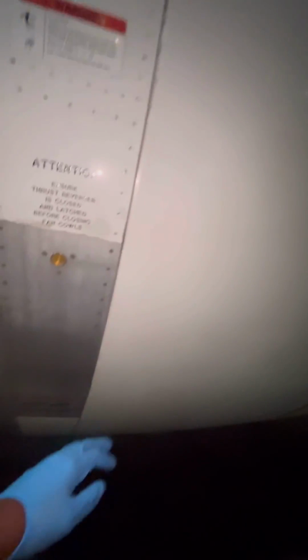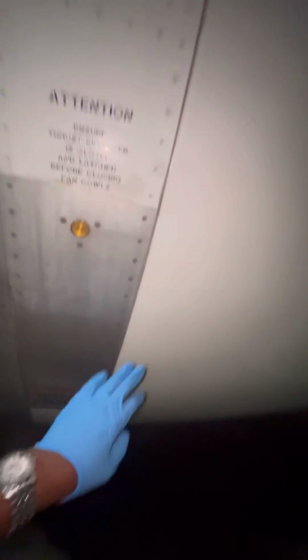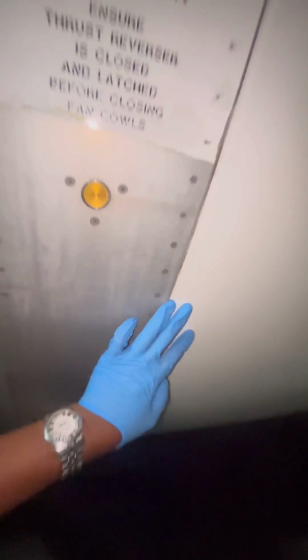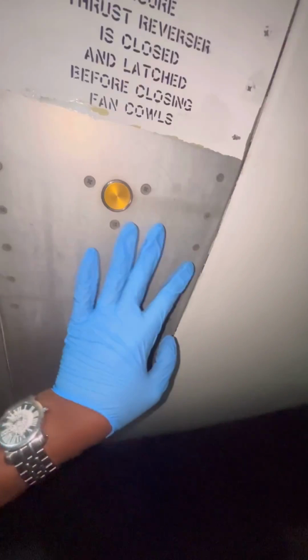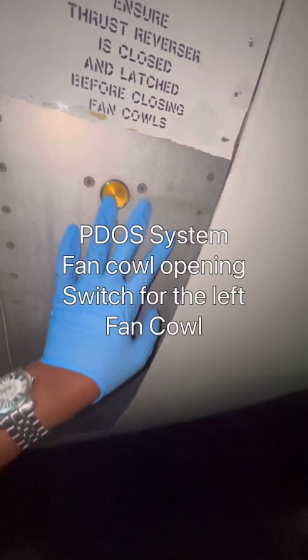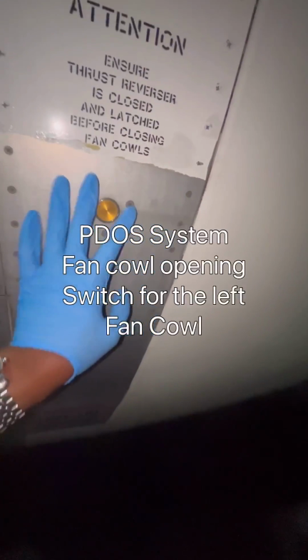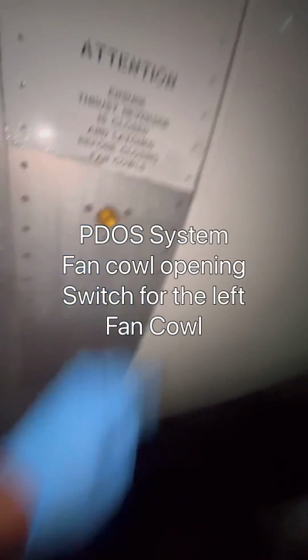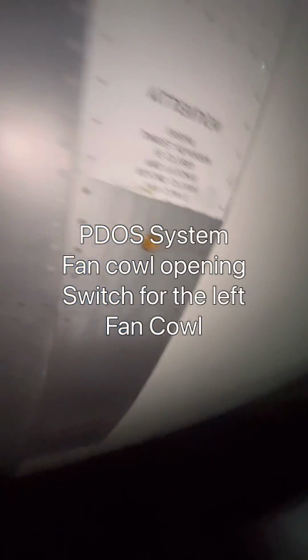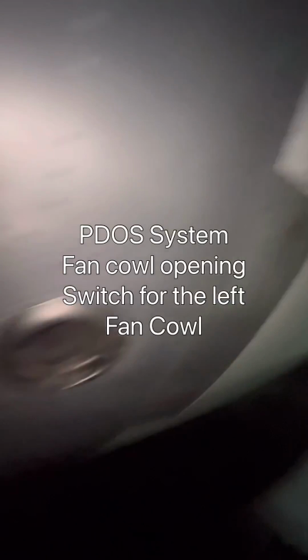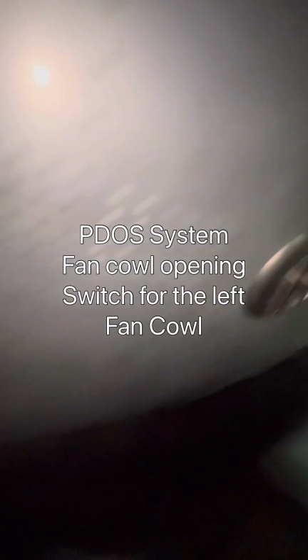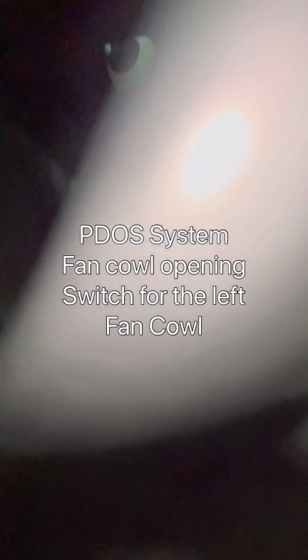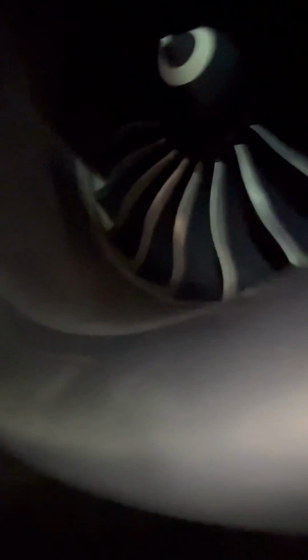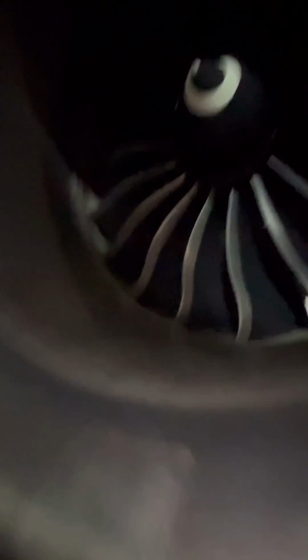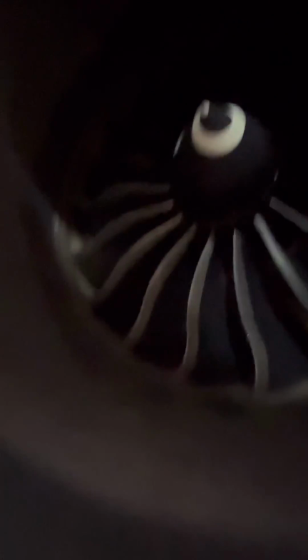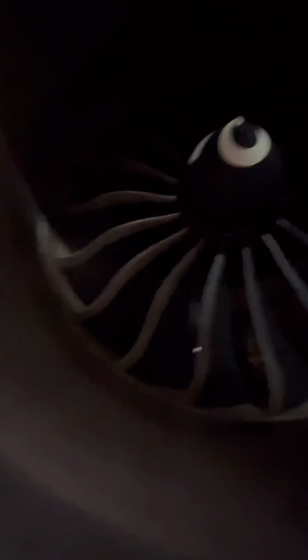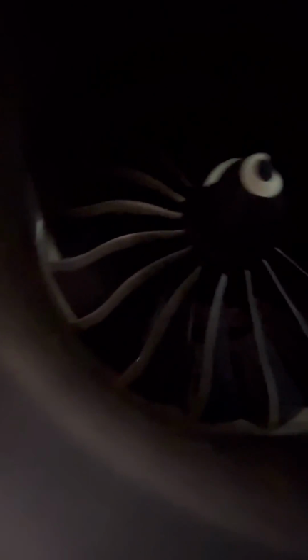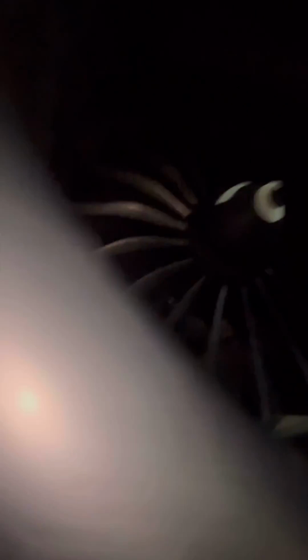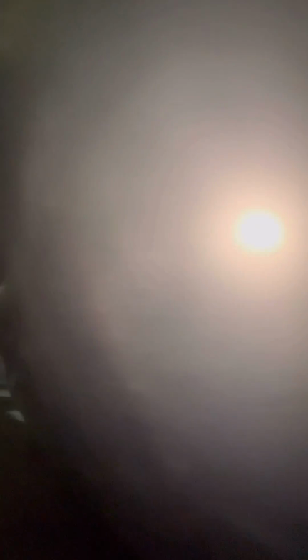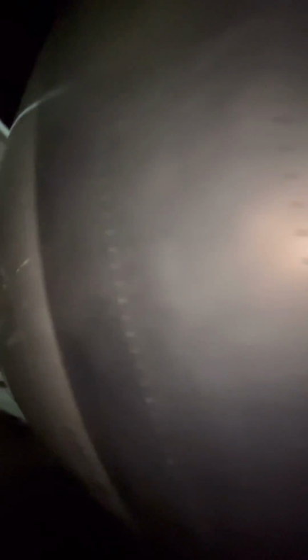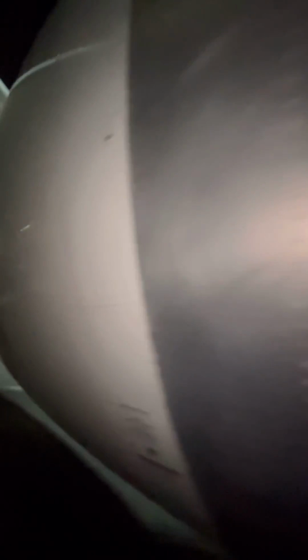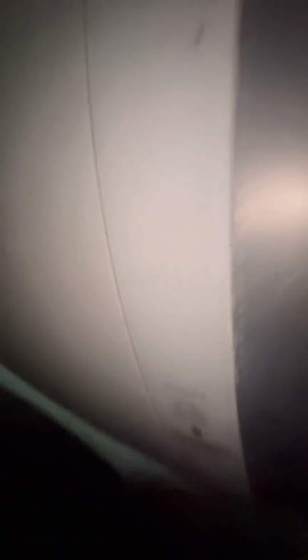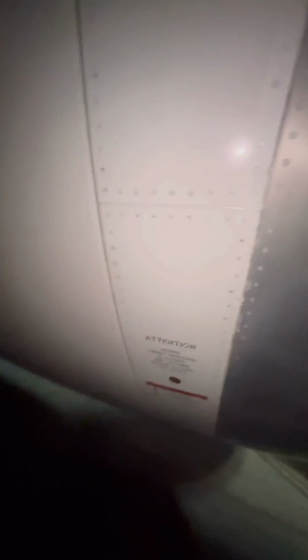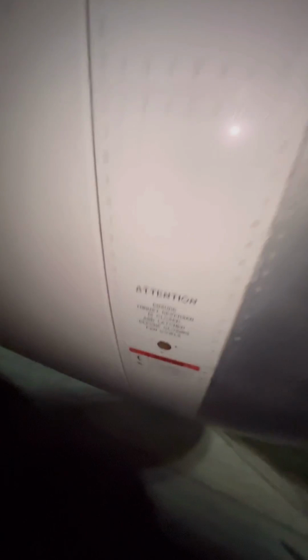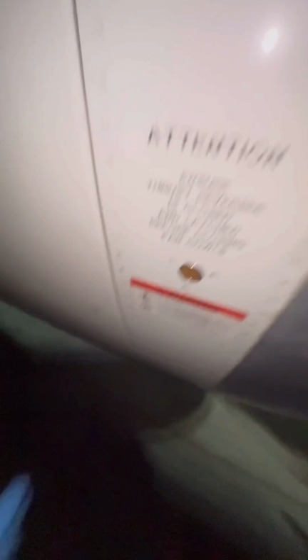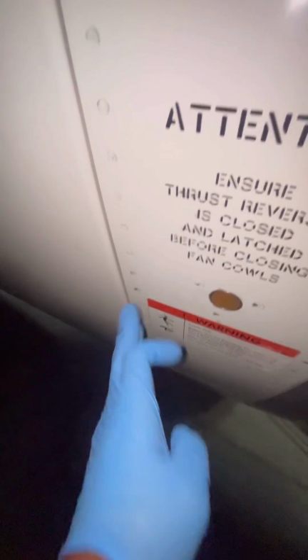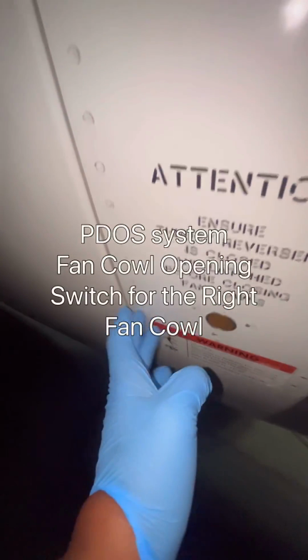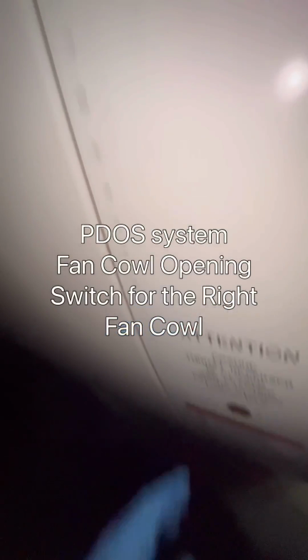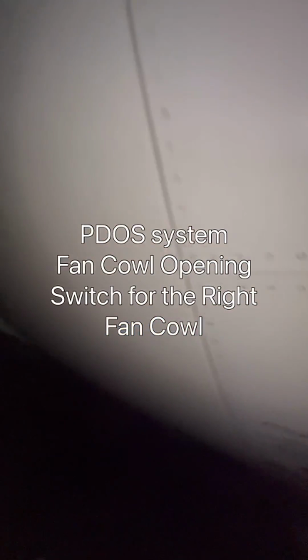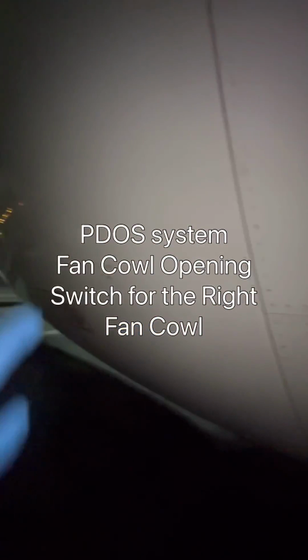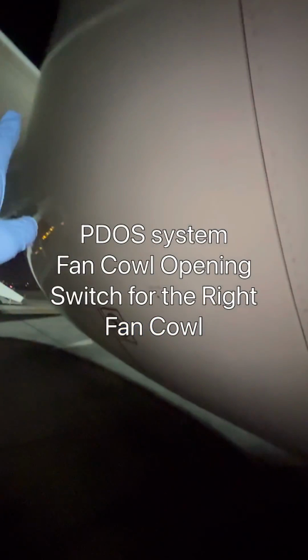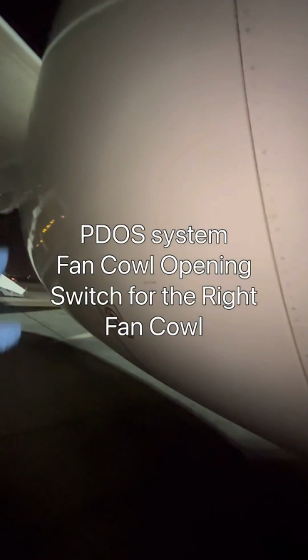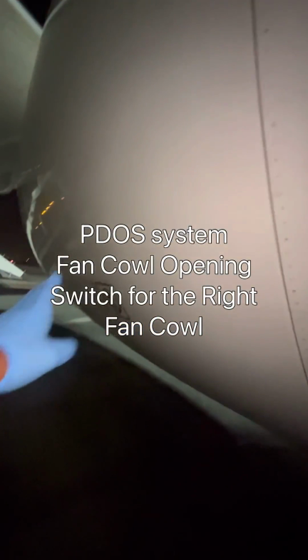What we need to do first is to locate the fan cowl opening switches. This is our switch on the left, and we come to the right side — this is our switch on the right.